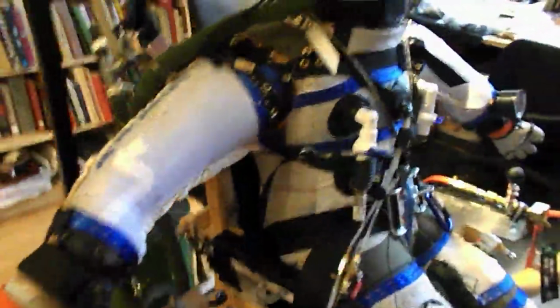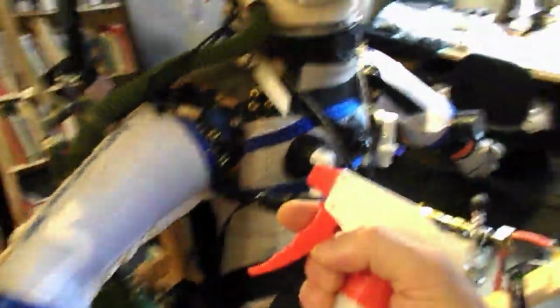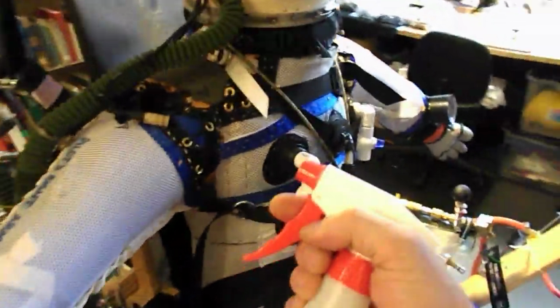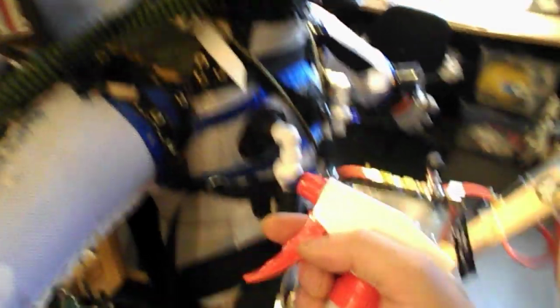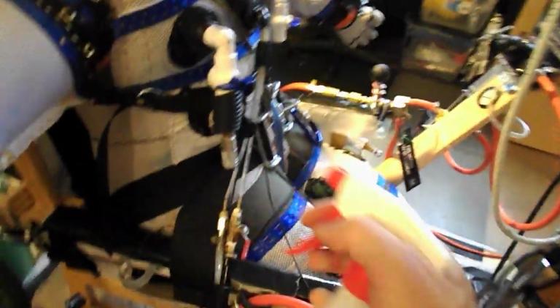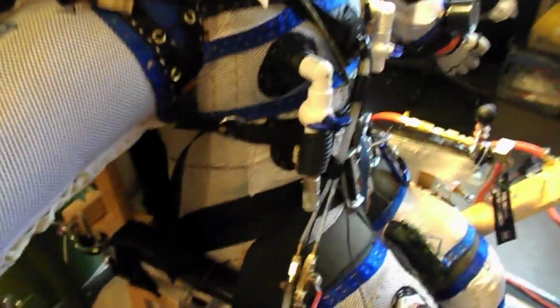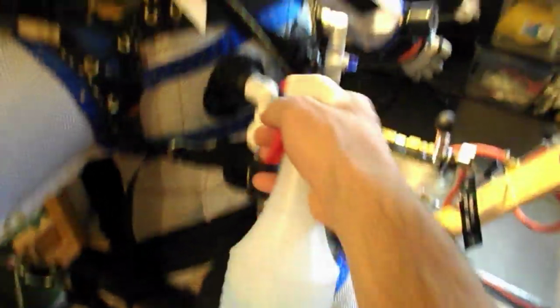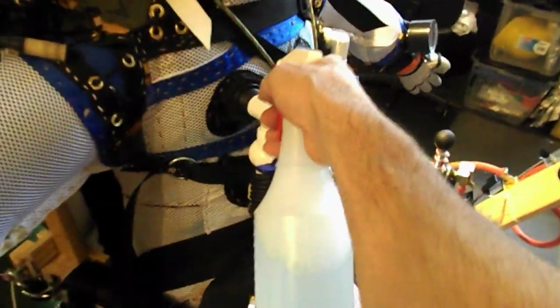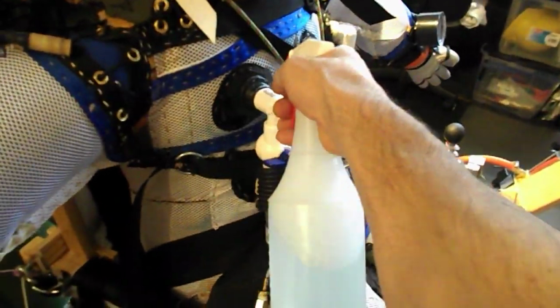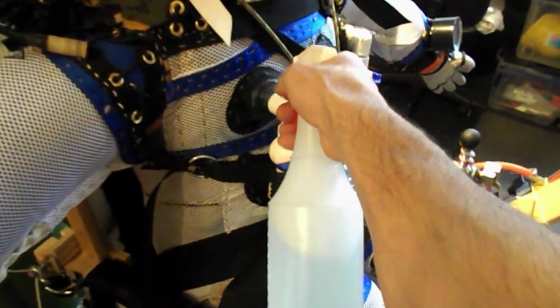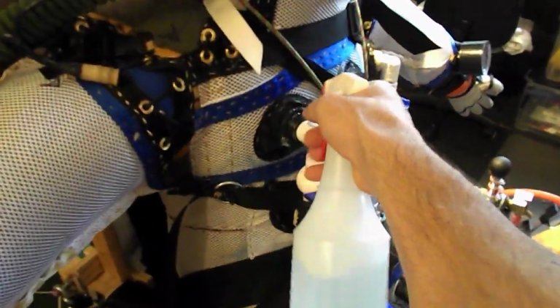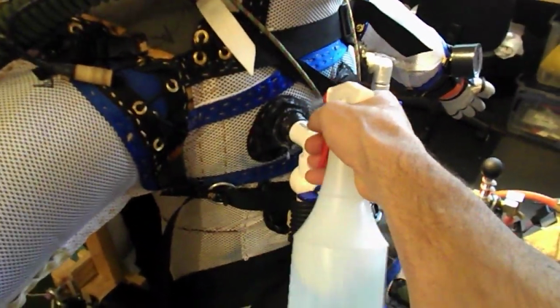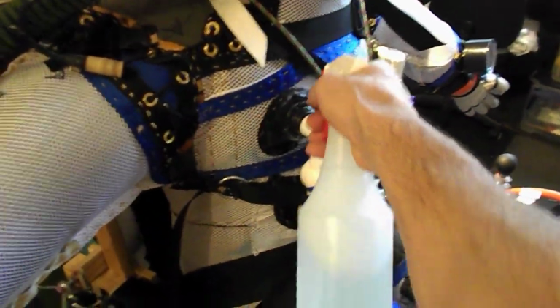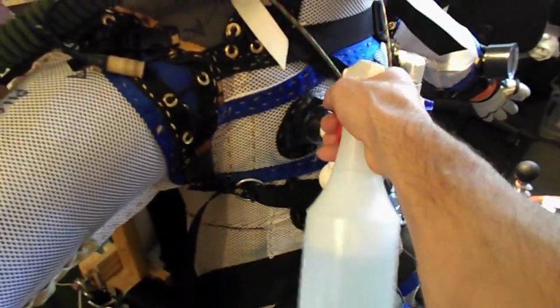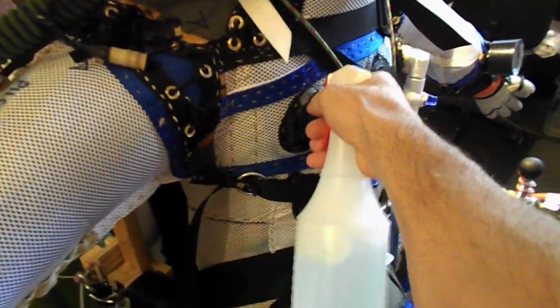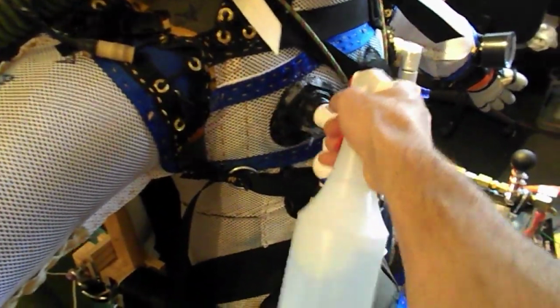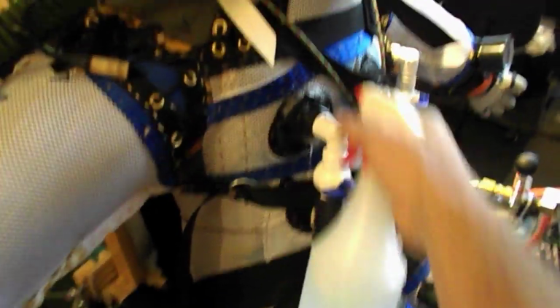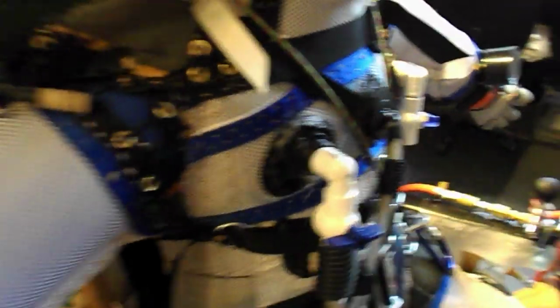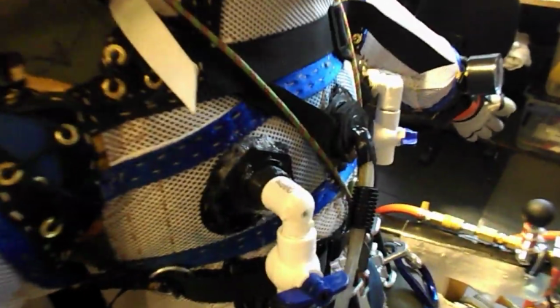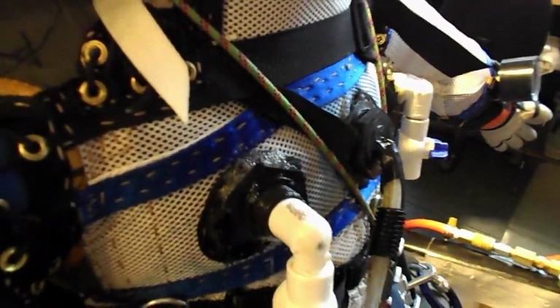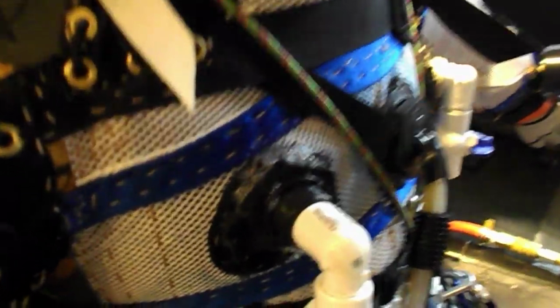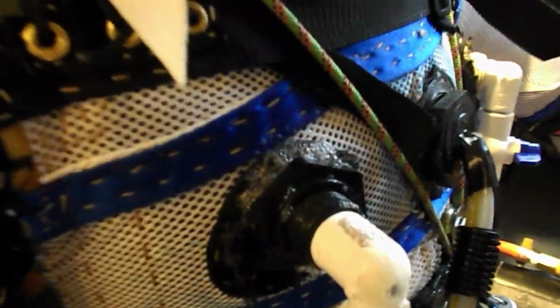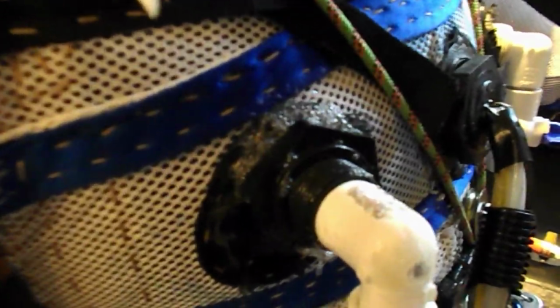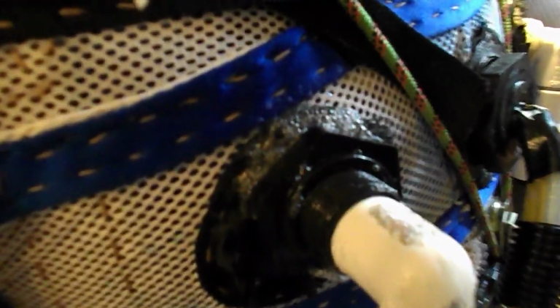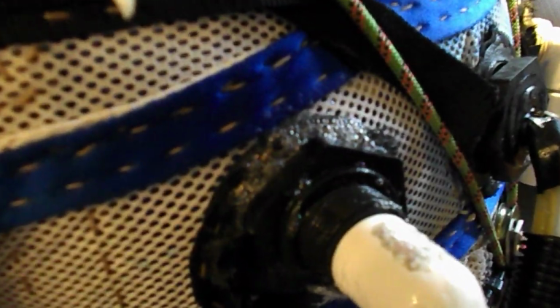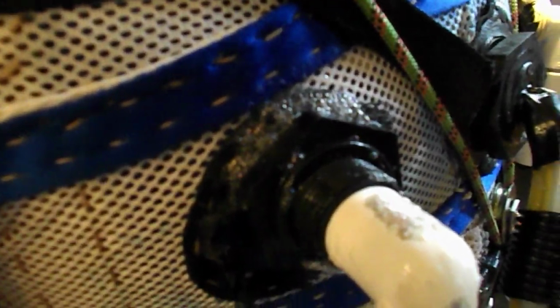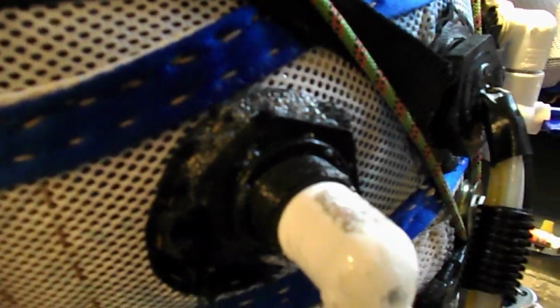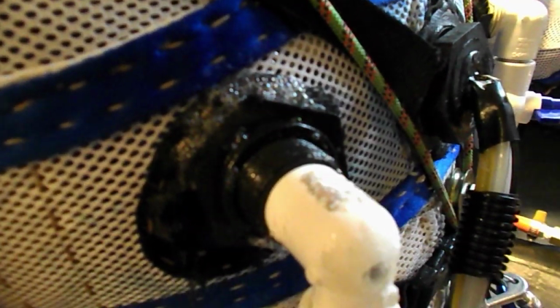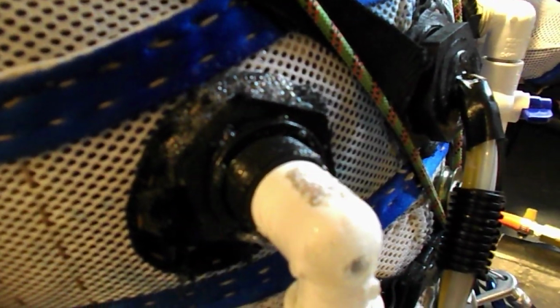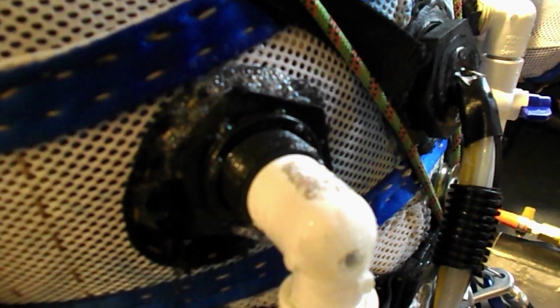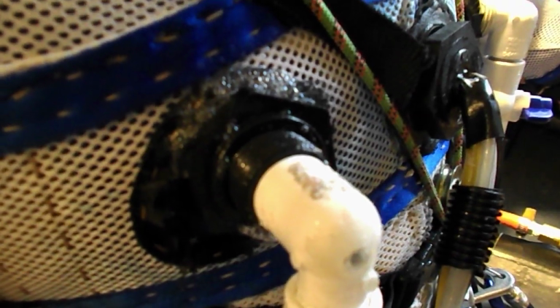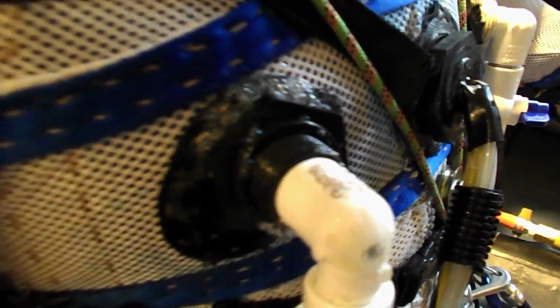Spray bottle — nothing to it. Start spraying the joints and all the fixtures. If you see bubbles coming up, there's a leak. In this case, no leak.